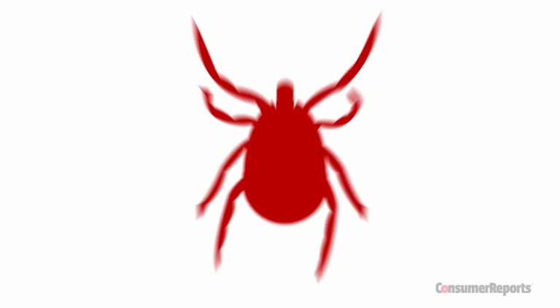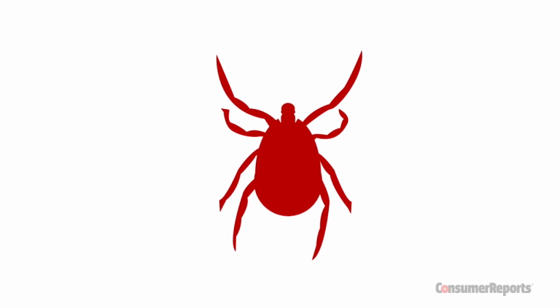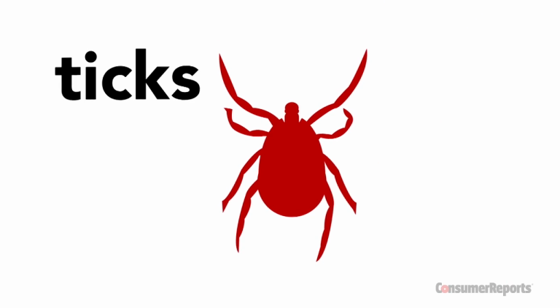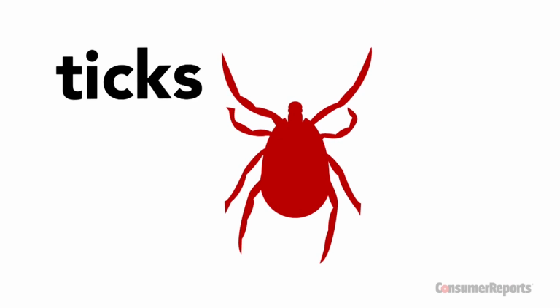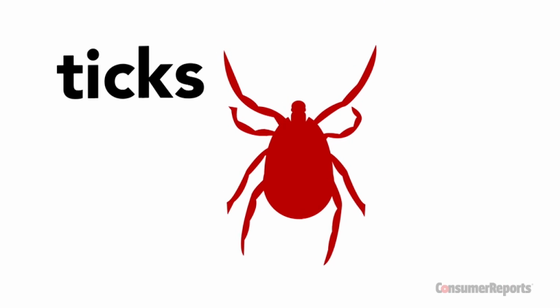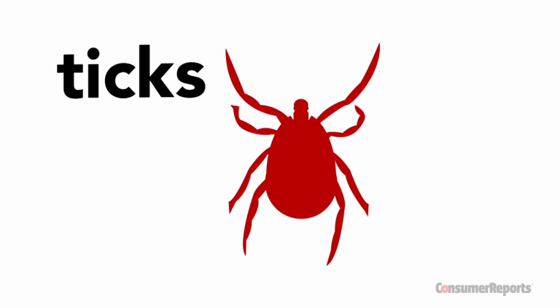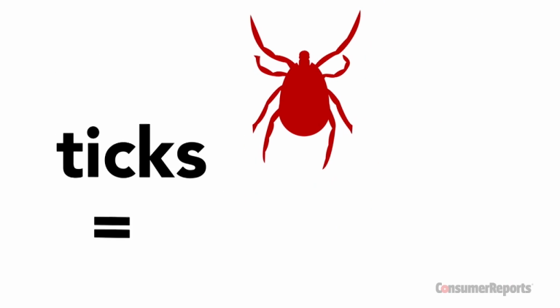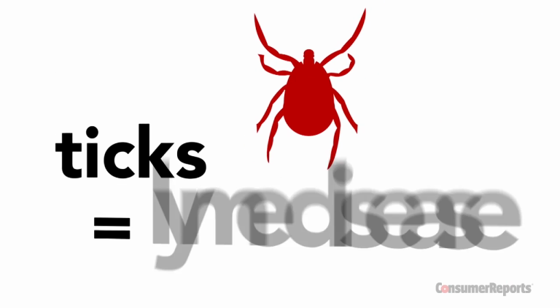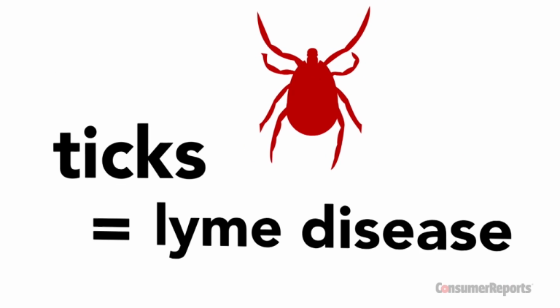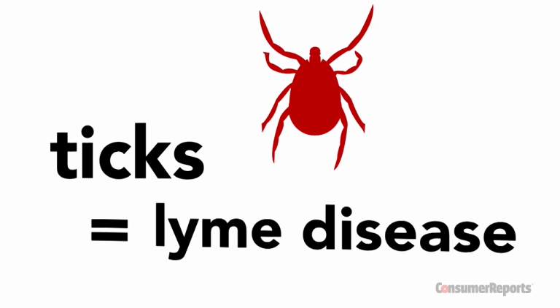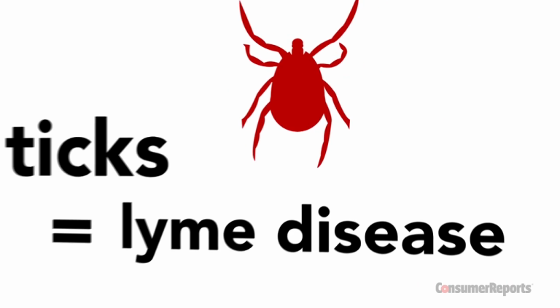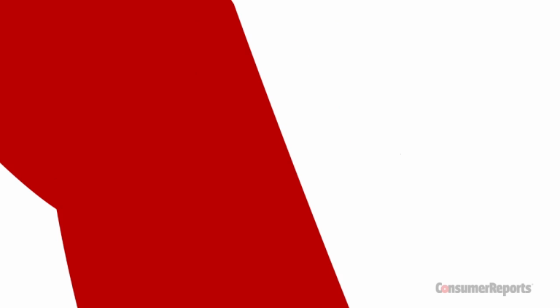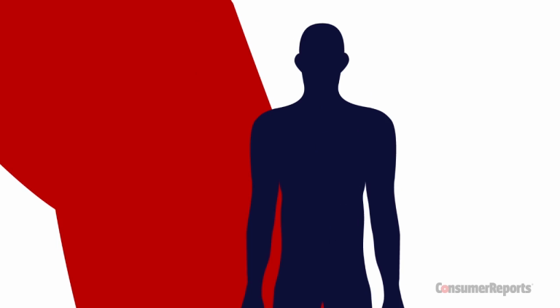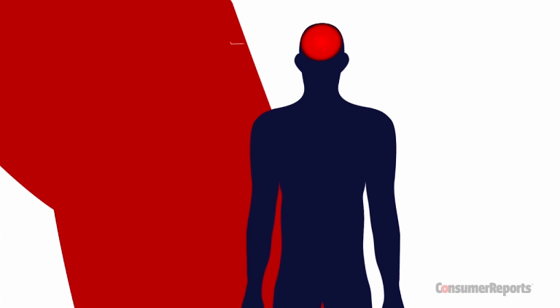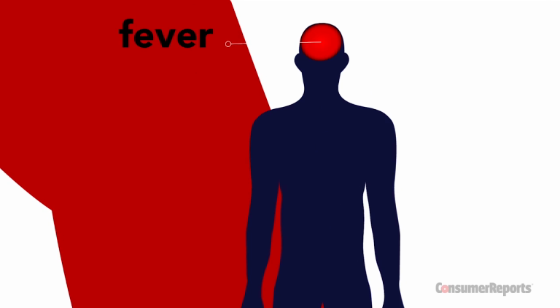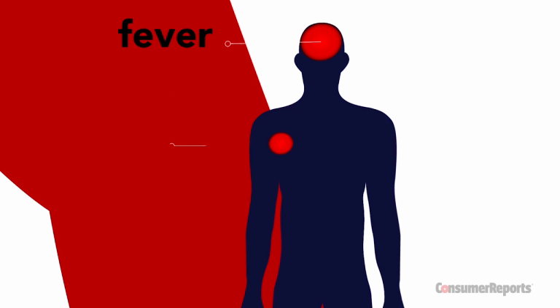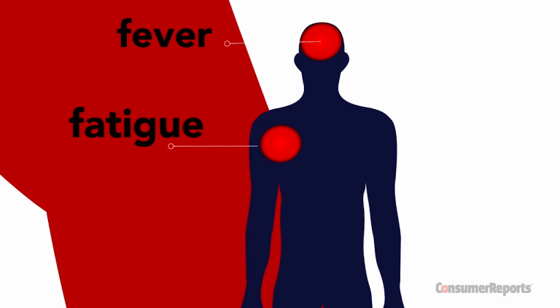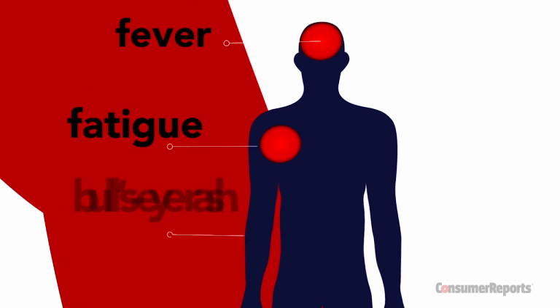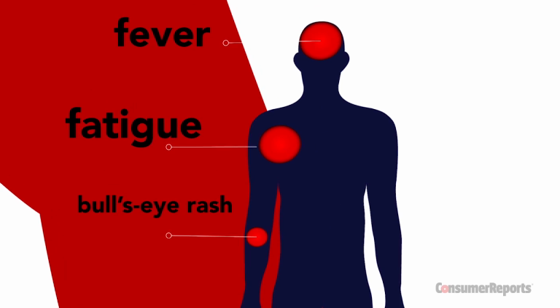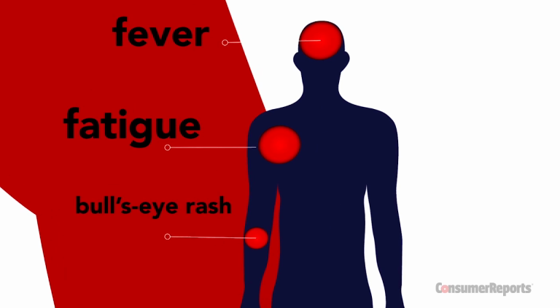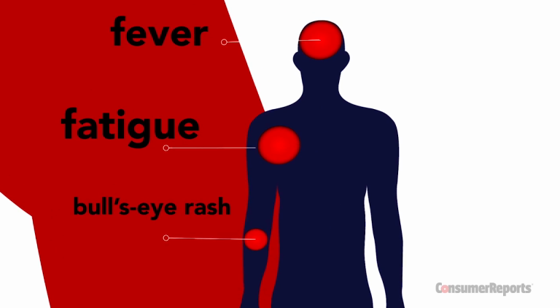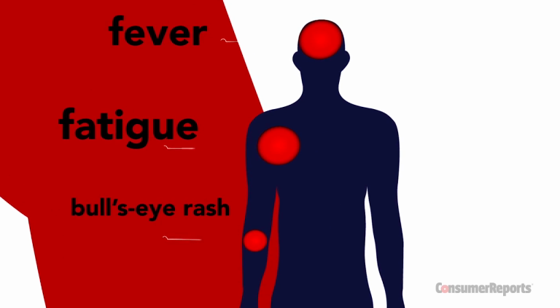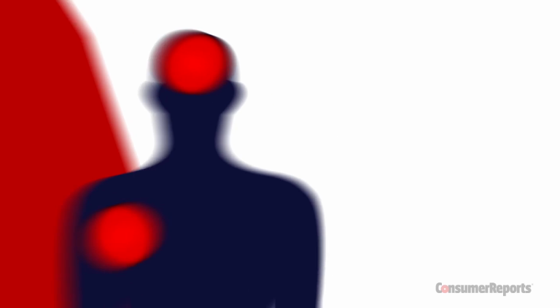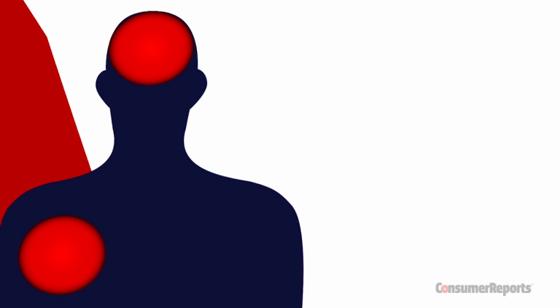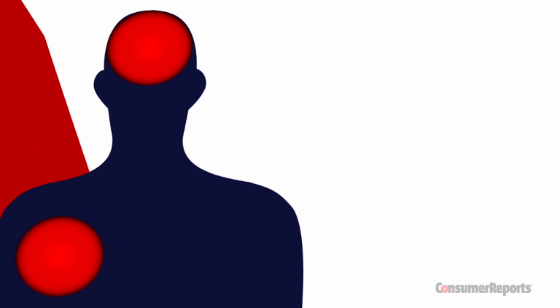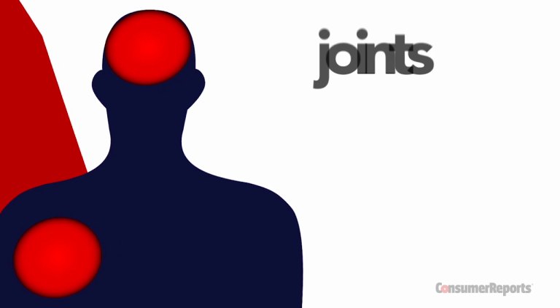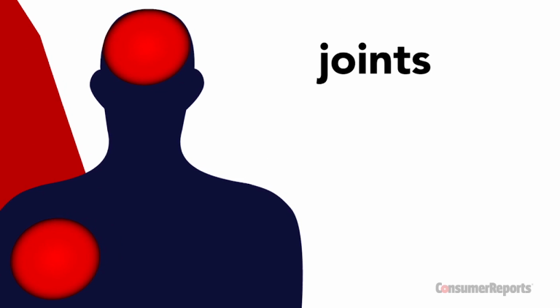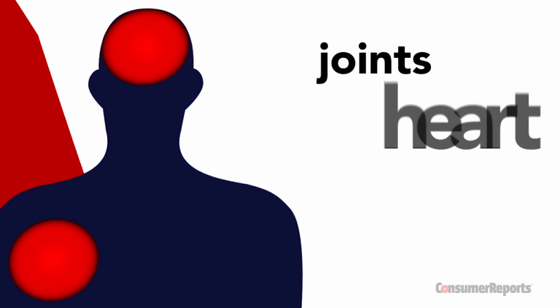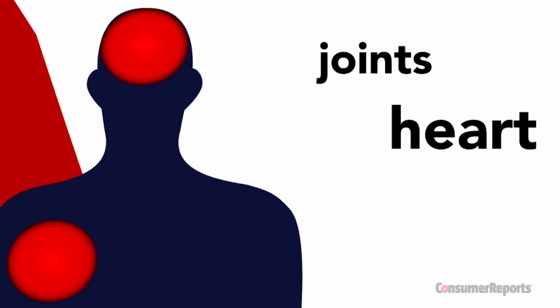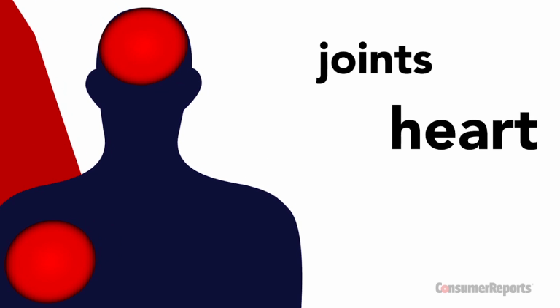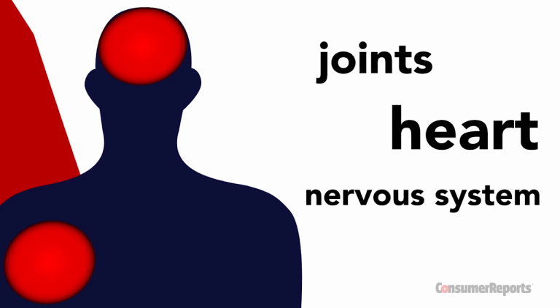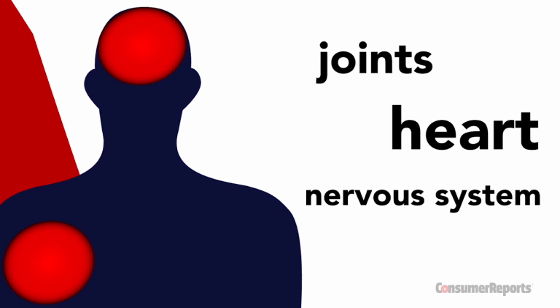When it comes to ticks, what everyone worries about is Lyme disease, which can cause fever, fatigue, and a bullseye rash. And if left untreated, the infection can spread to the joints, heart, and nervous system.